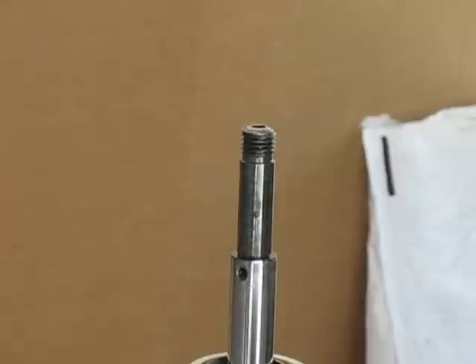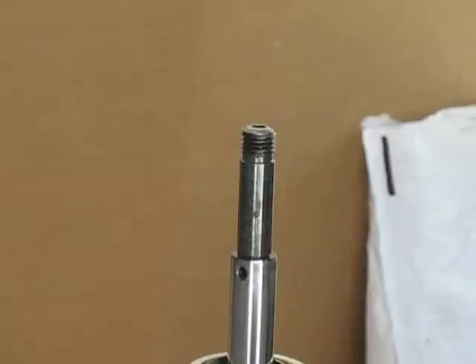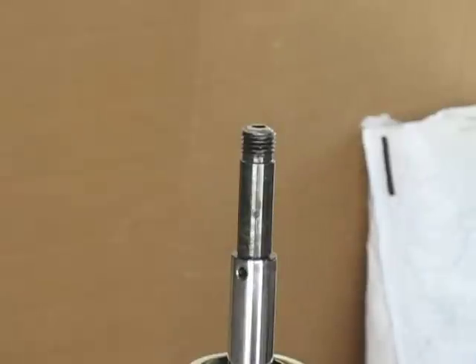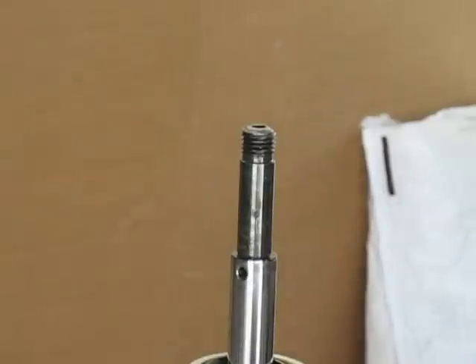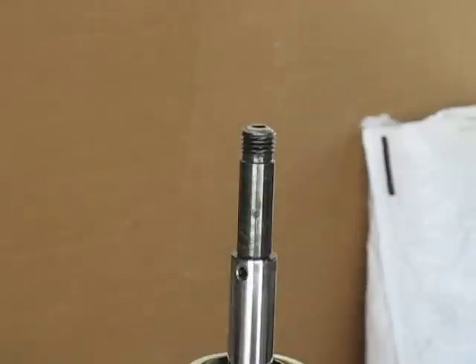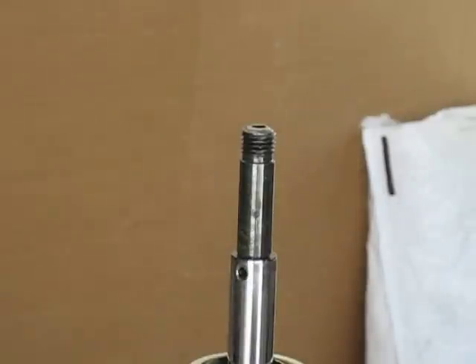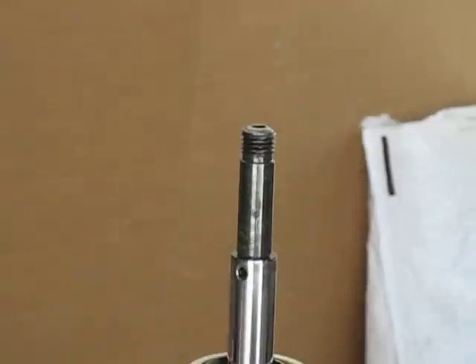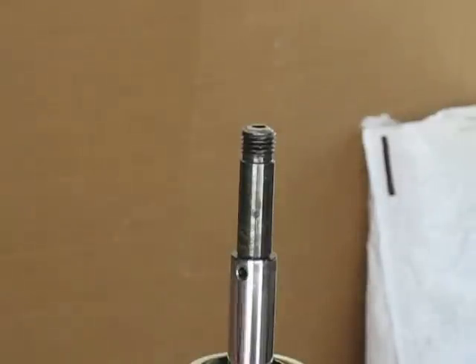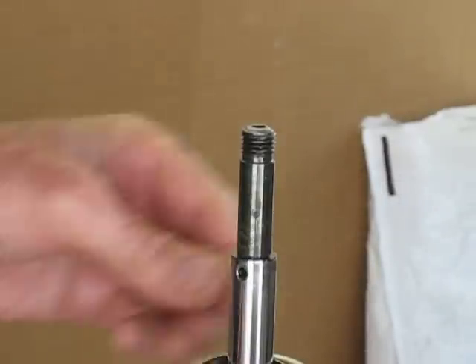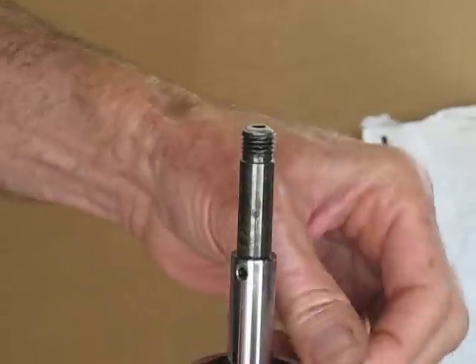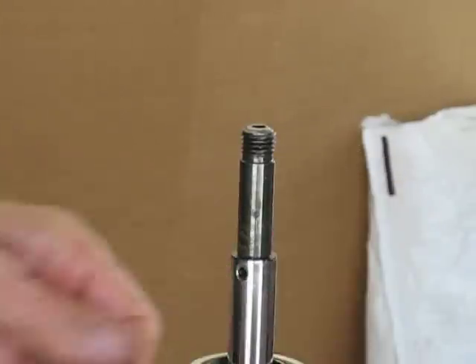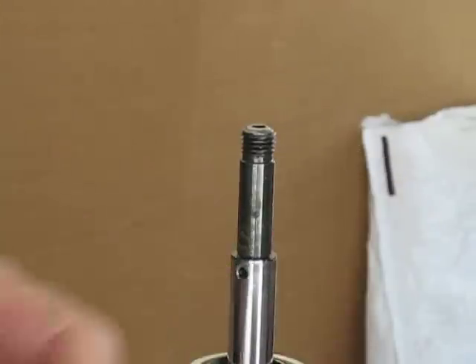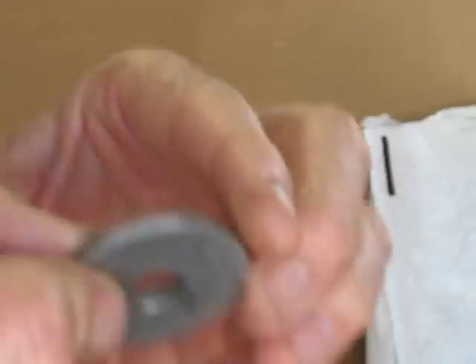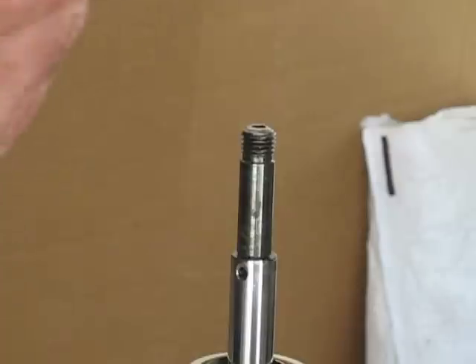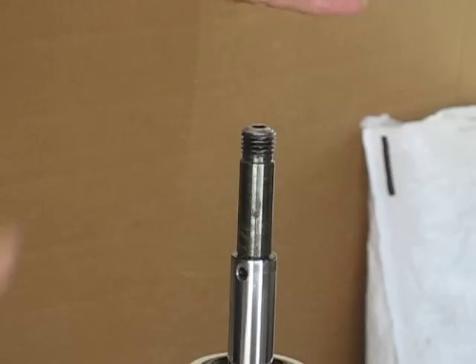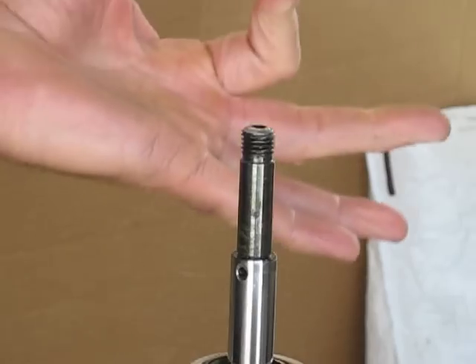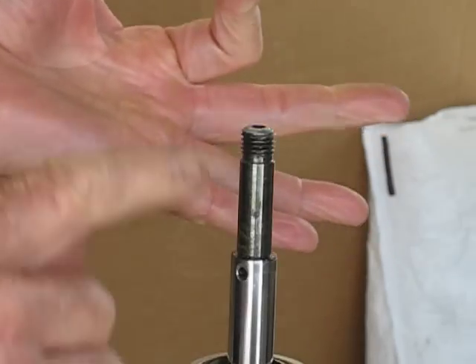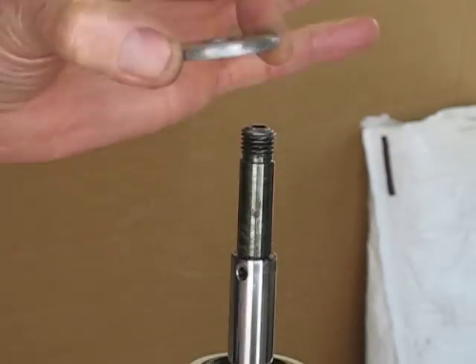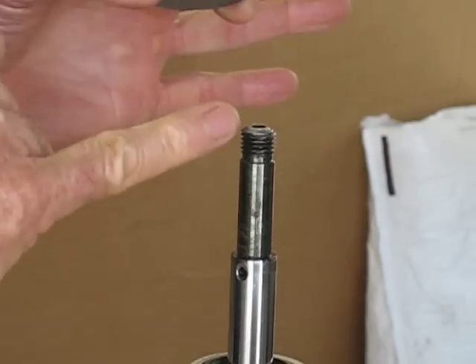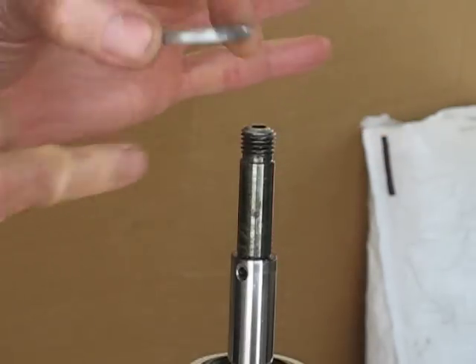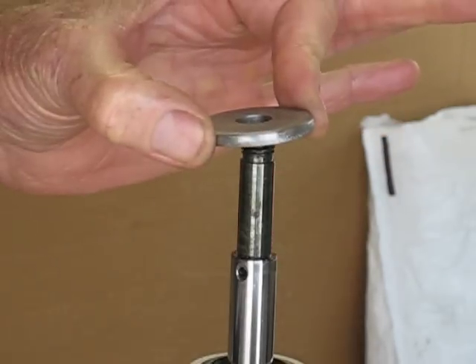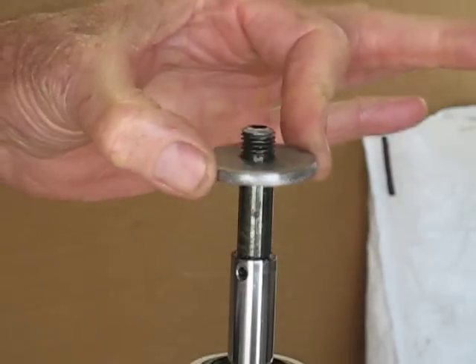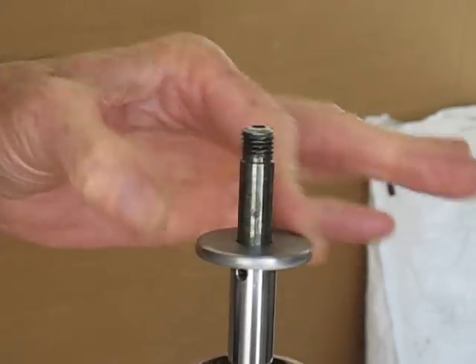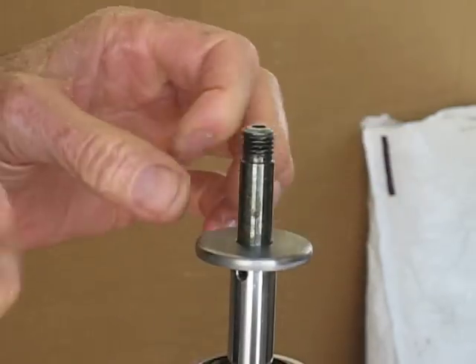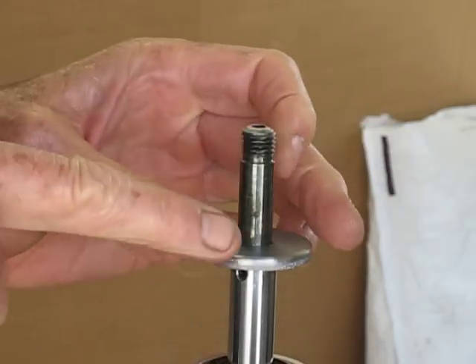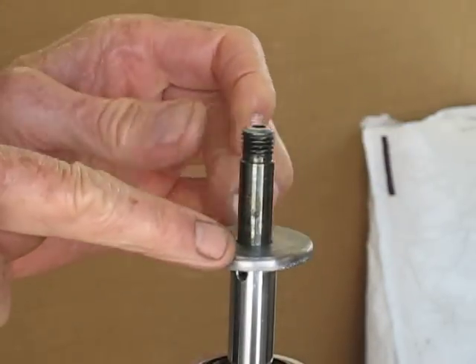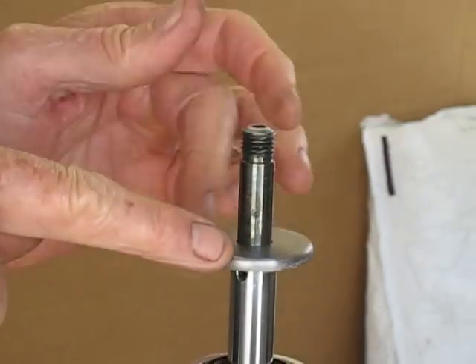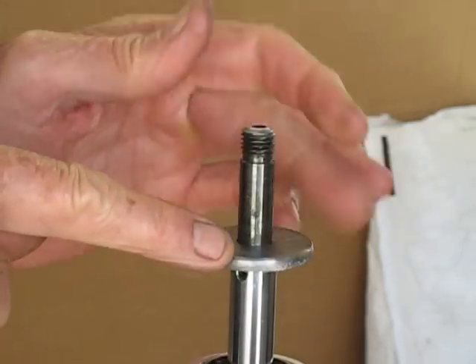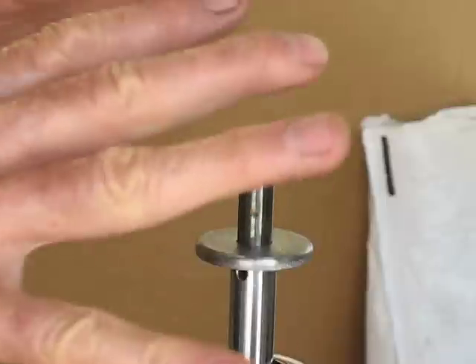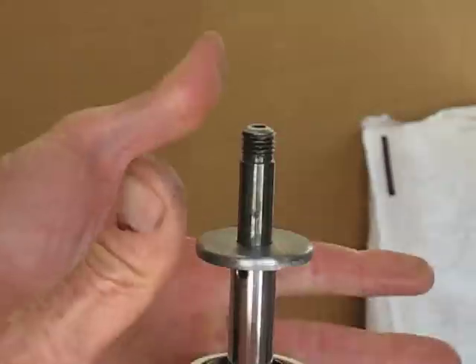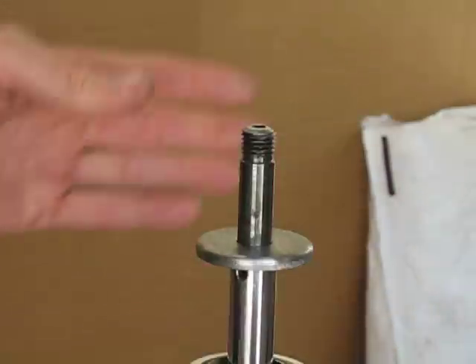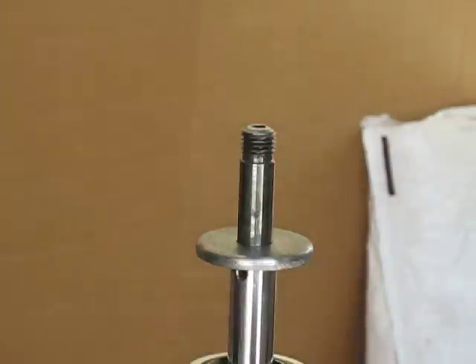Okay, here we go. I'm going to start assembling the shock and all the components, or at least the valving. Here's the backing plate — it goes on first. I've cleaned the threads. Backing plate goes on. I put a nice little chamfer on here; anything that'll ease the air flow.